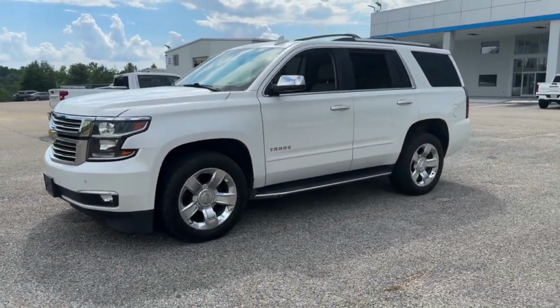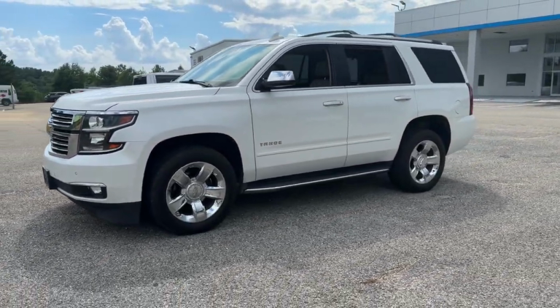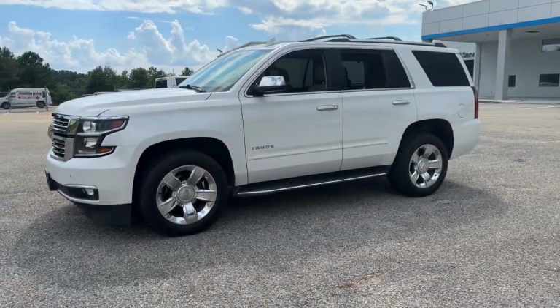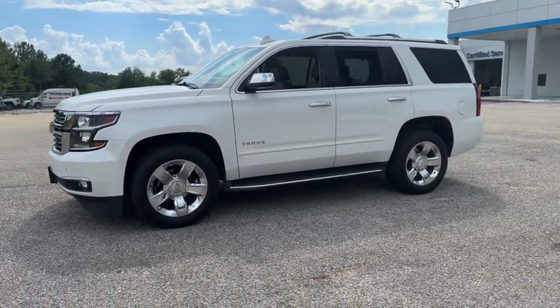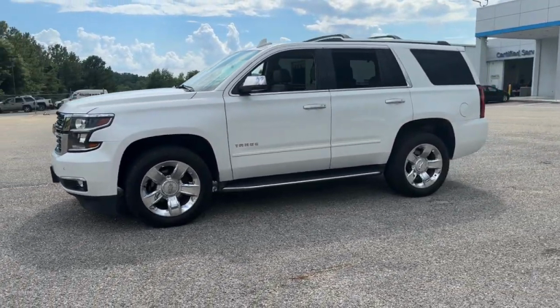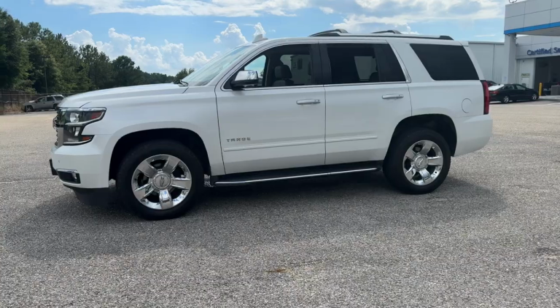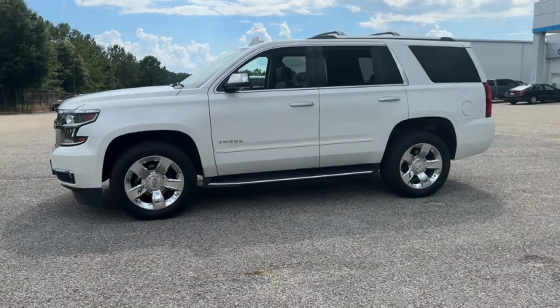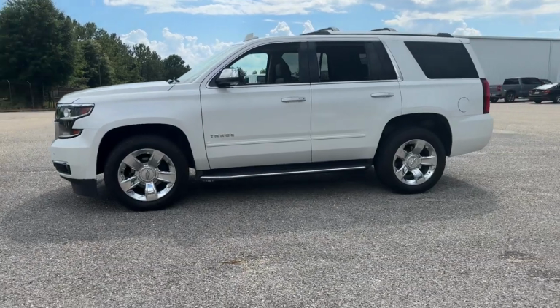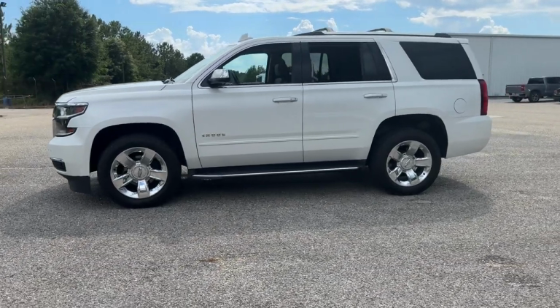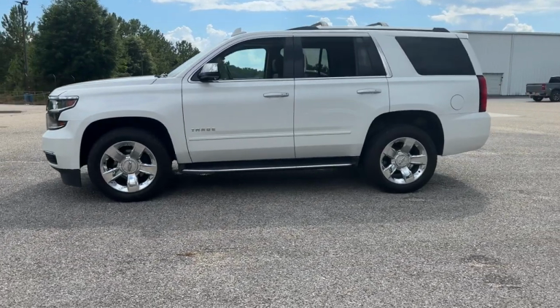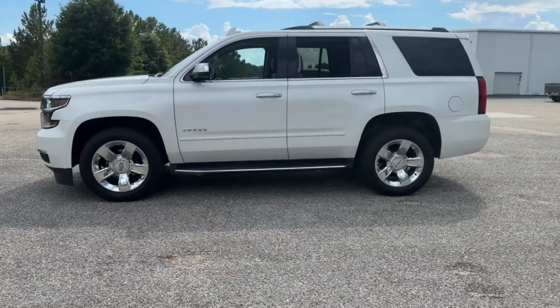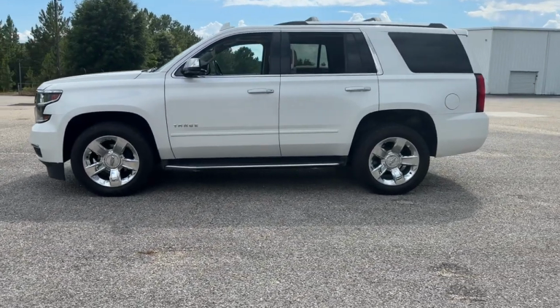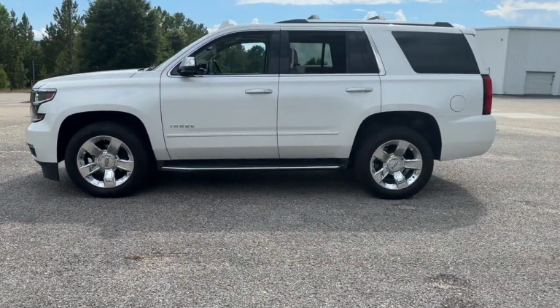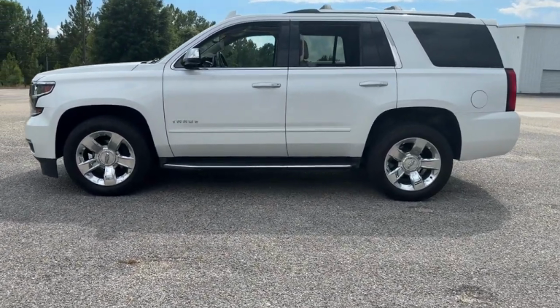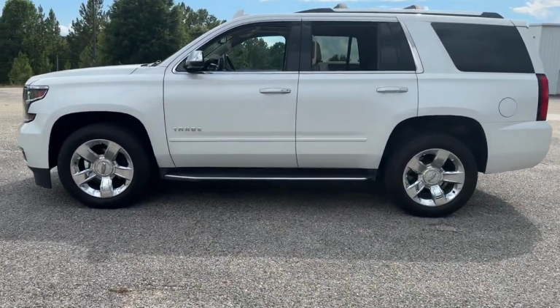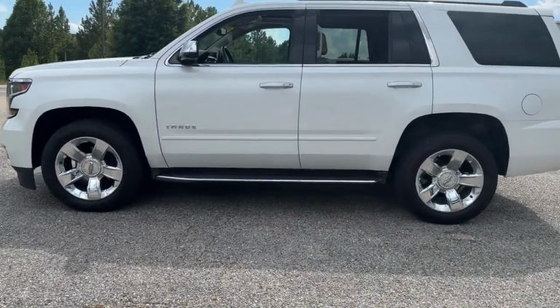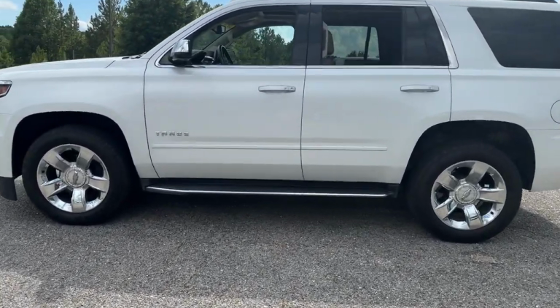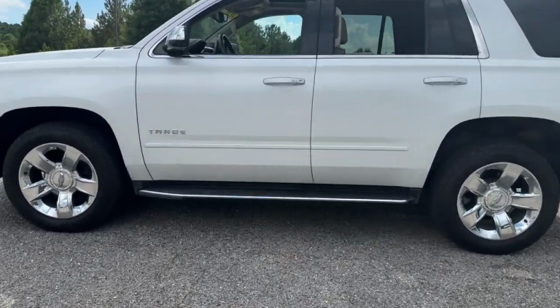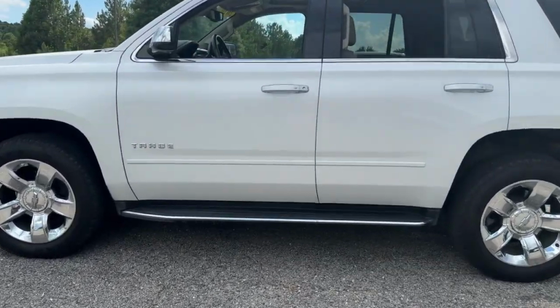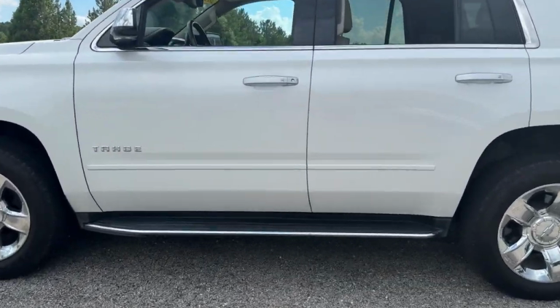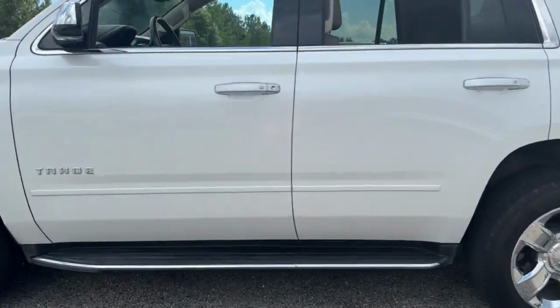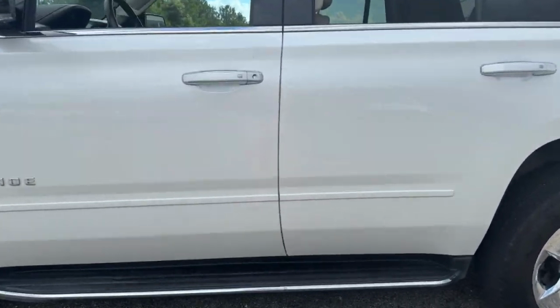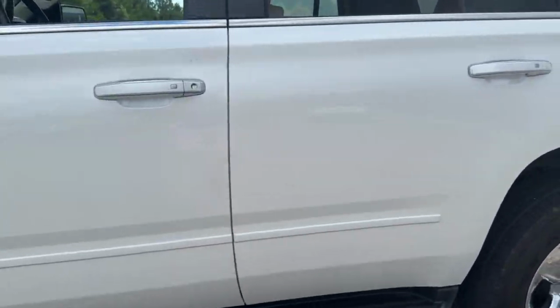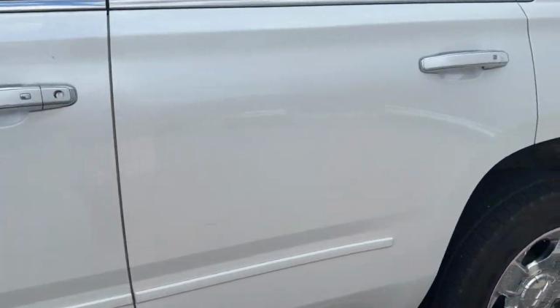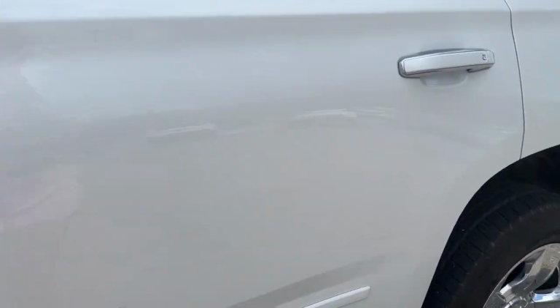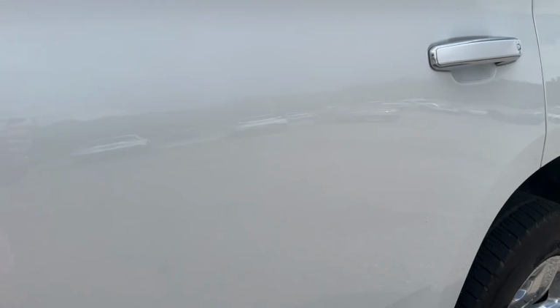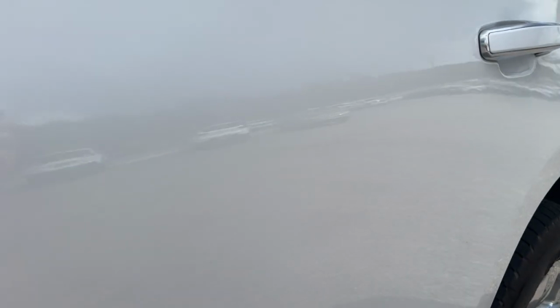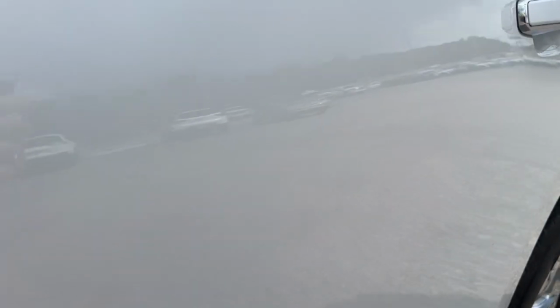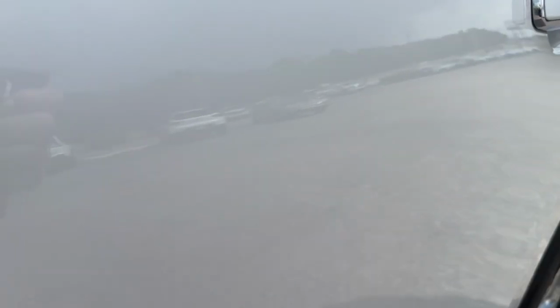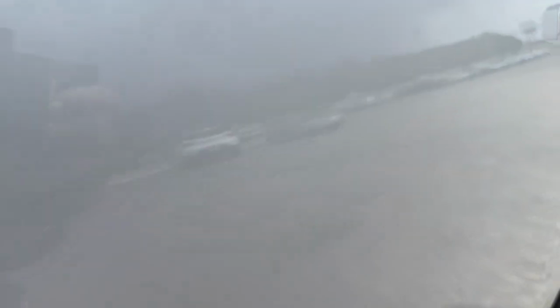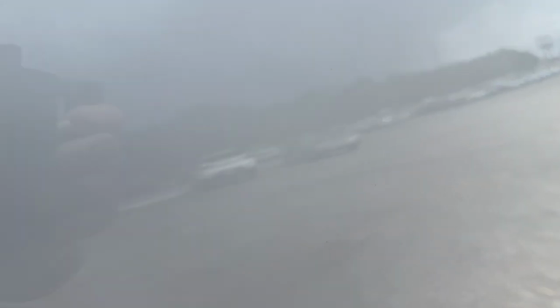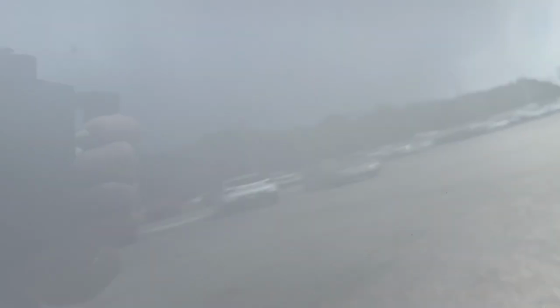The Chevrolet Tahoe — the full-size SUV that has the space, power, amenities, and technology you need to tackle a challenge in comfort and style.